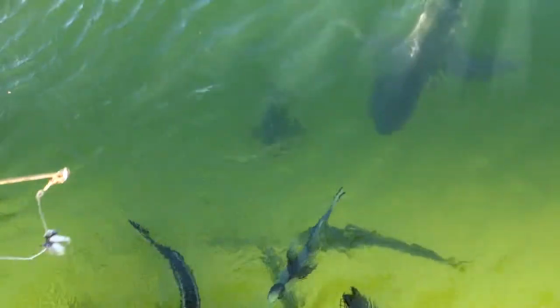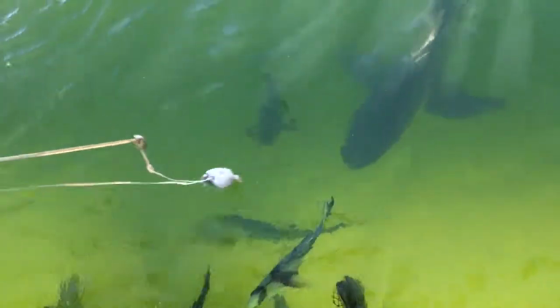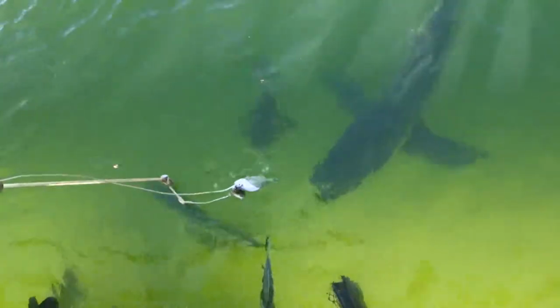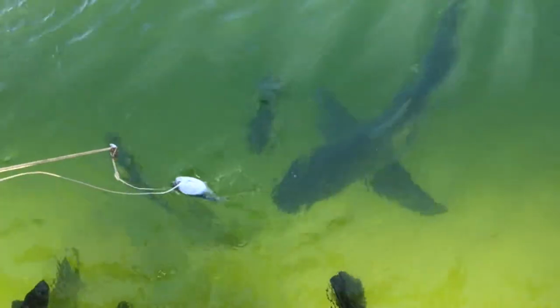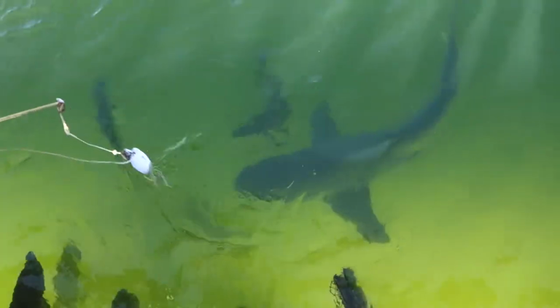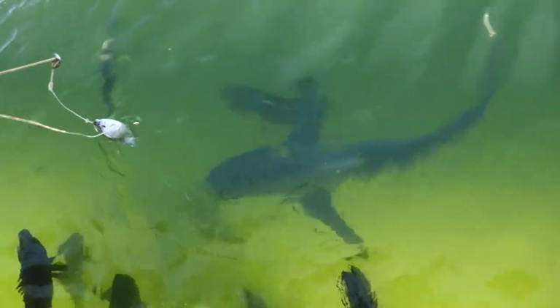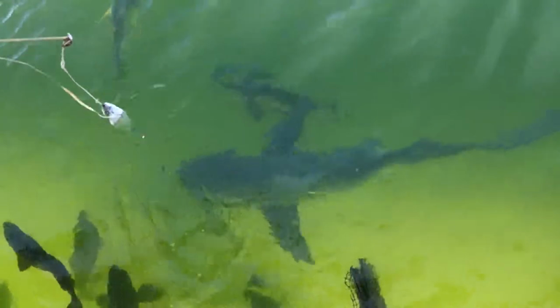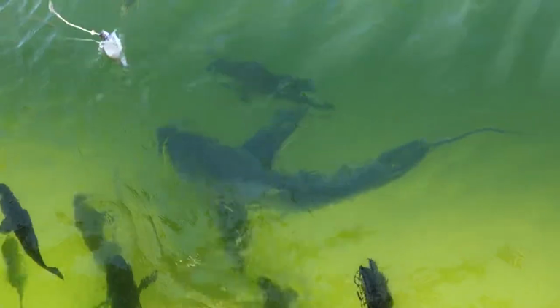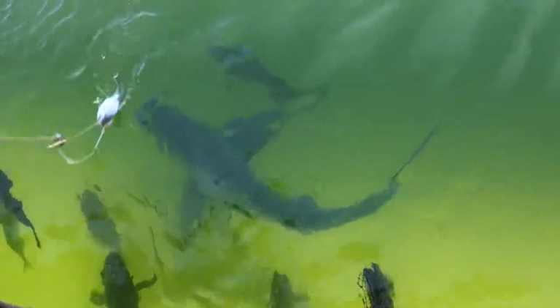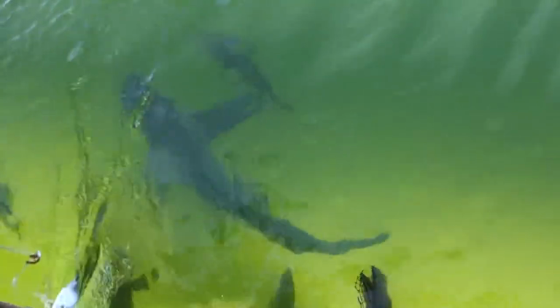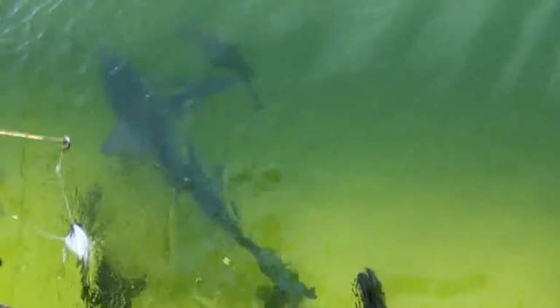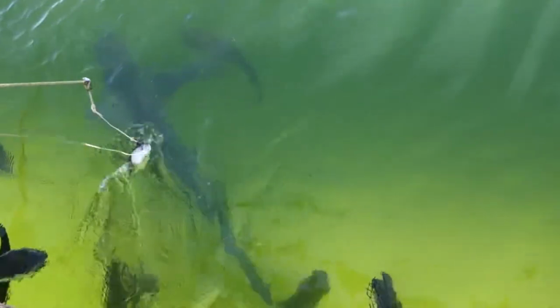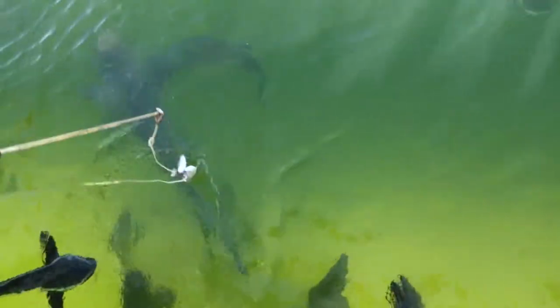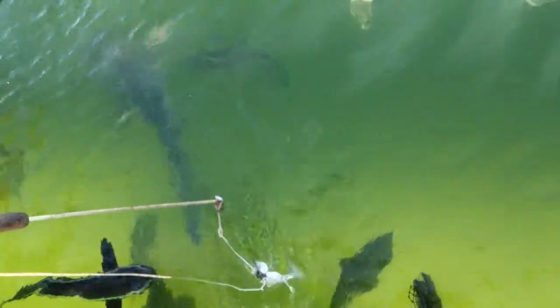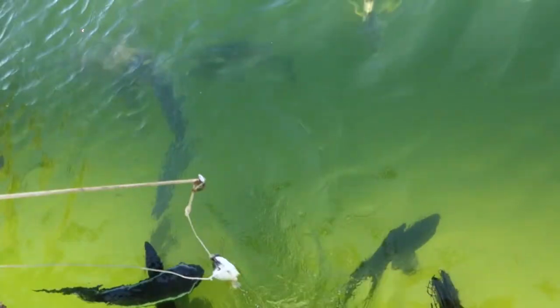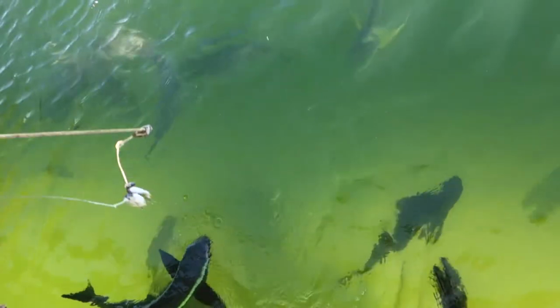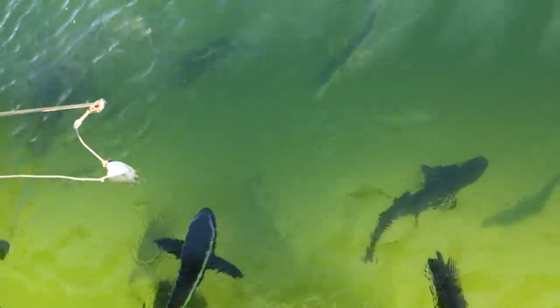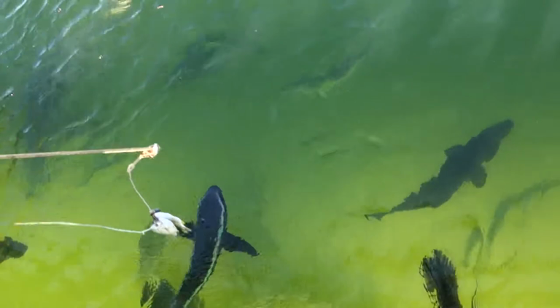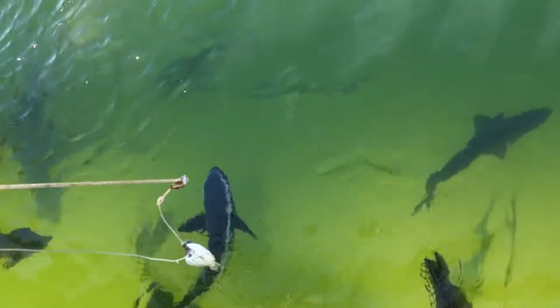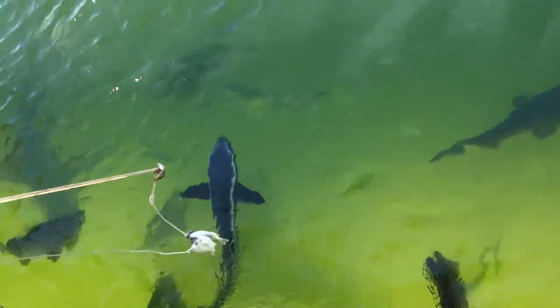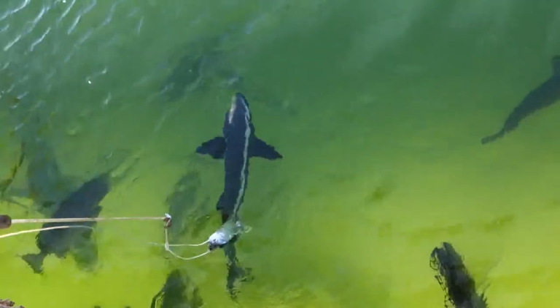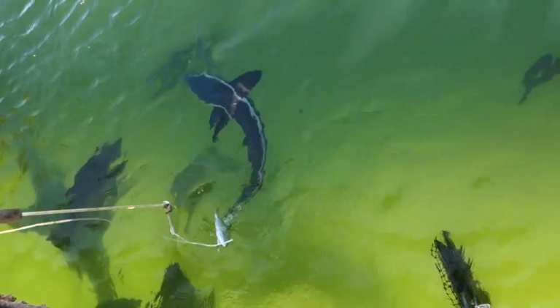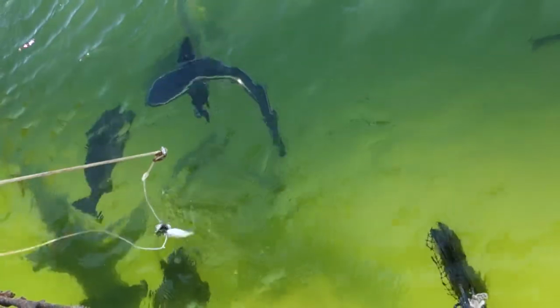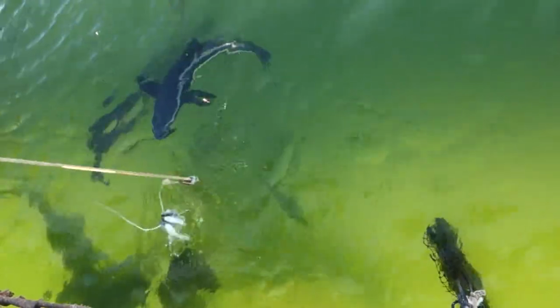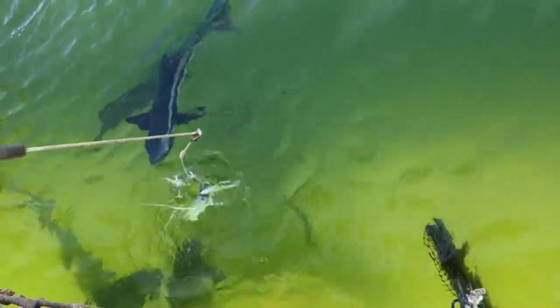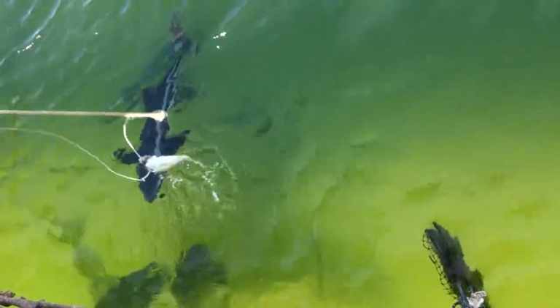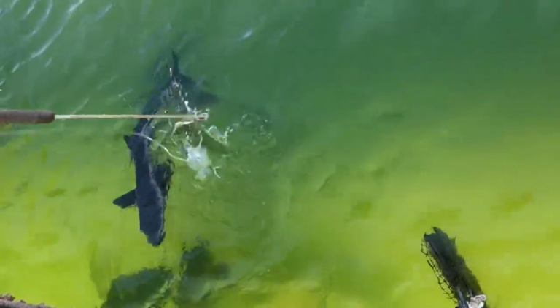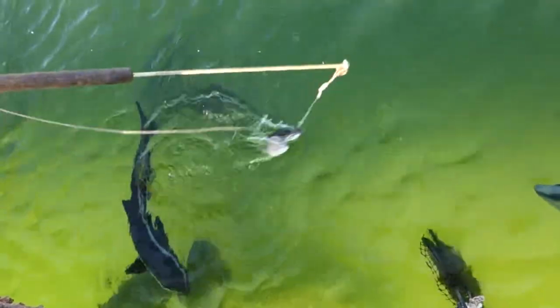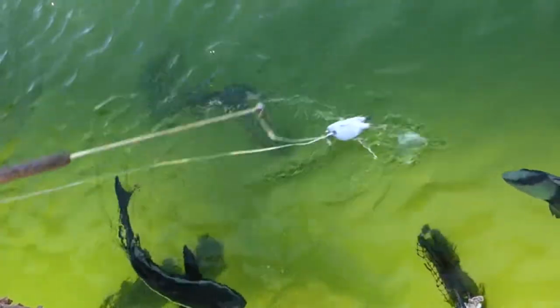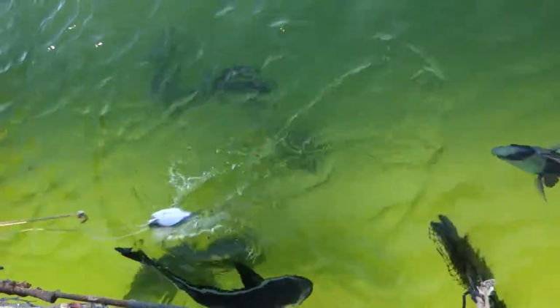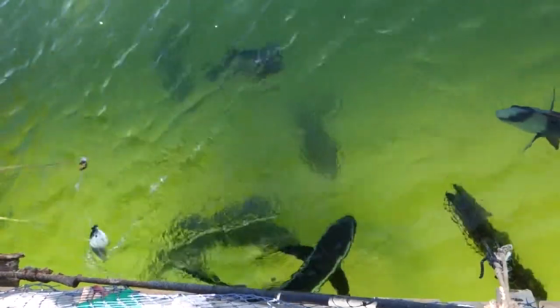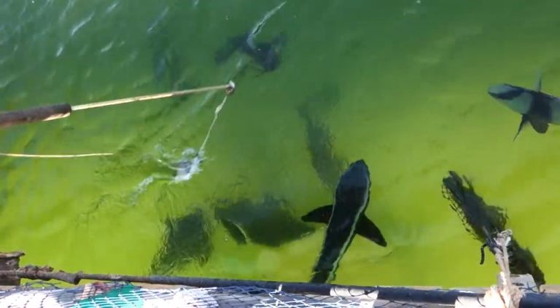We've got a big beautiful sandbar here — her name is Sandy, just underneath me now. But how much food do you think a big shark like that would need for one day? How much food to give her one day of energy? What do you reckon, guys?